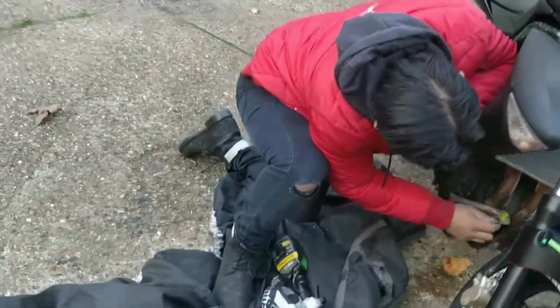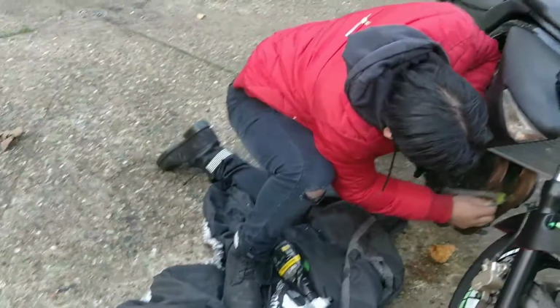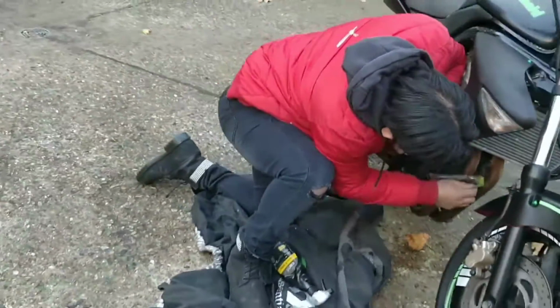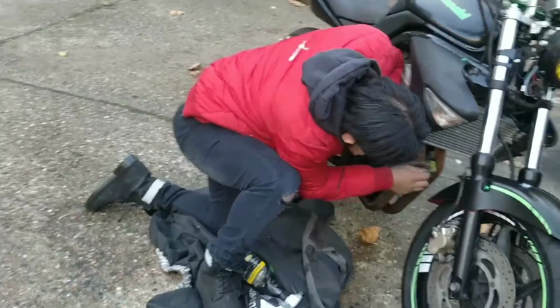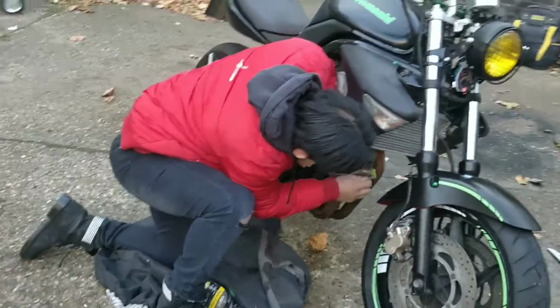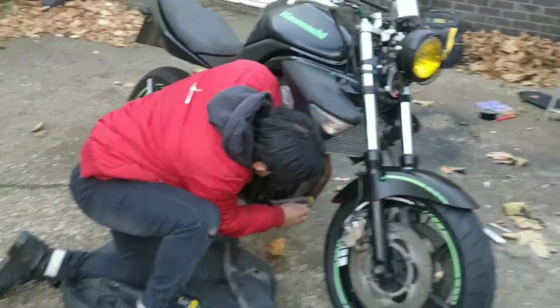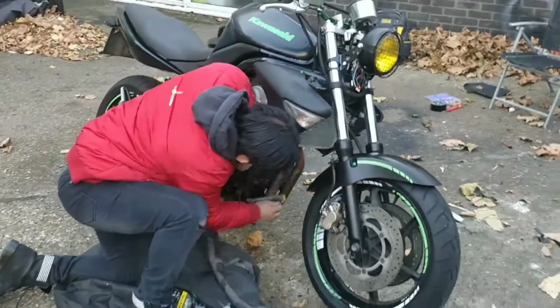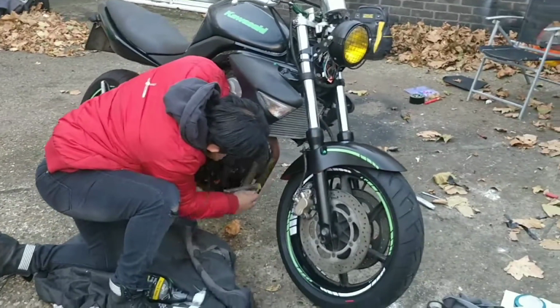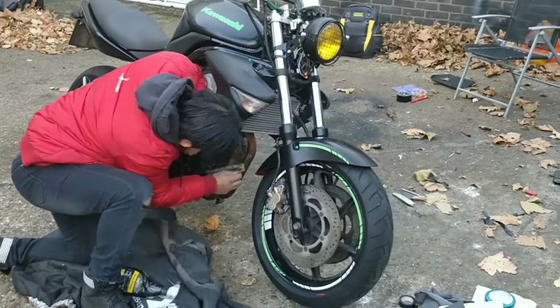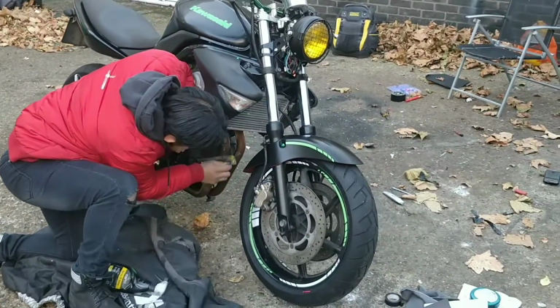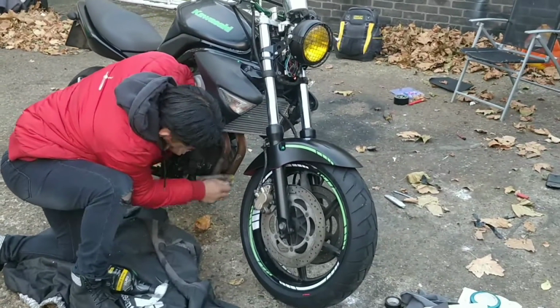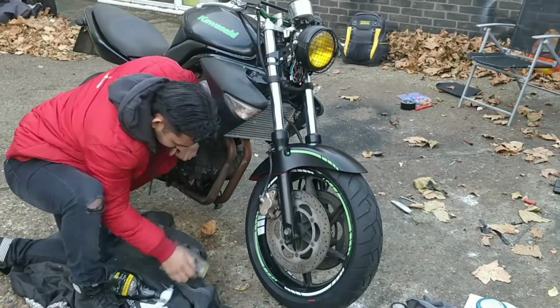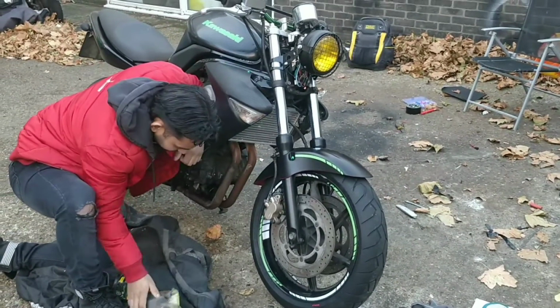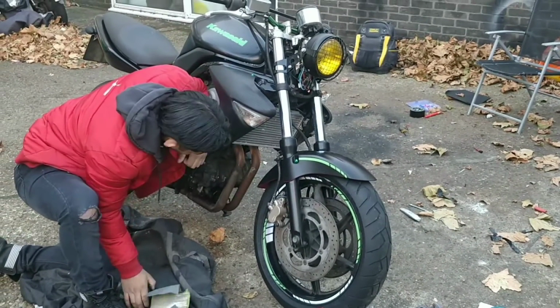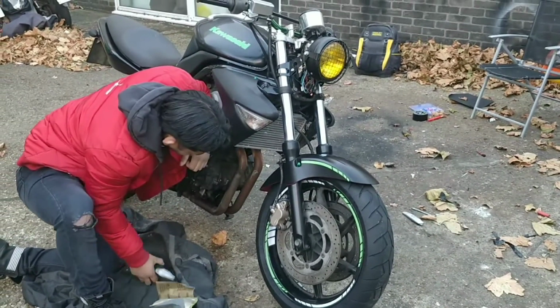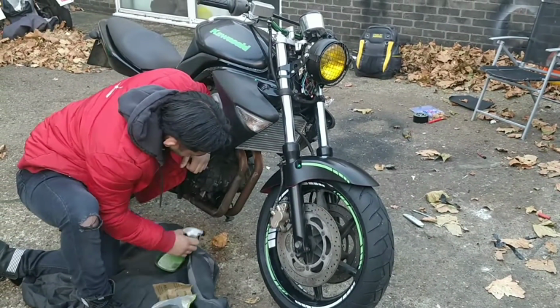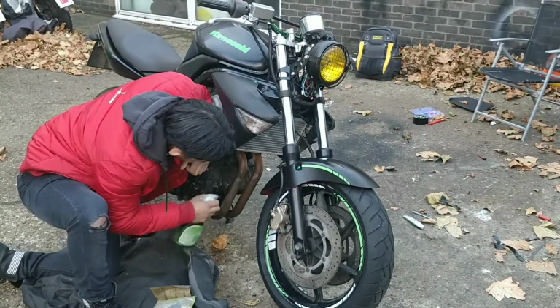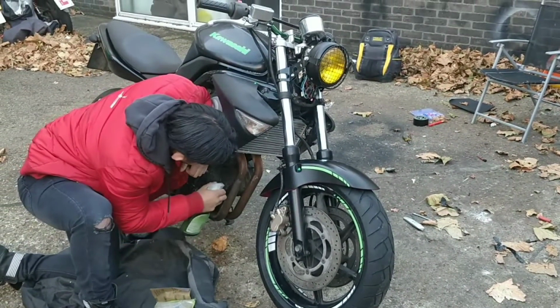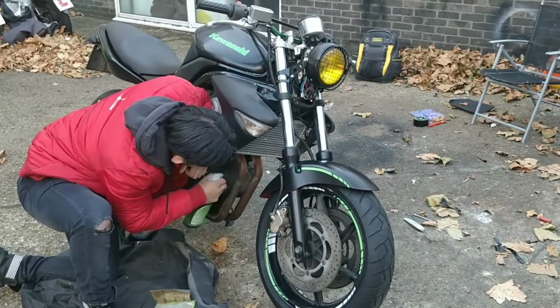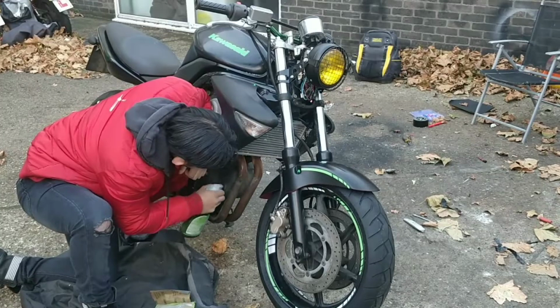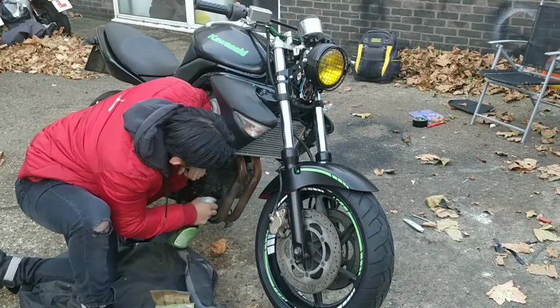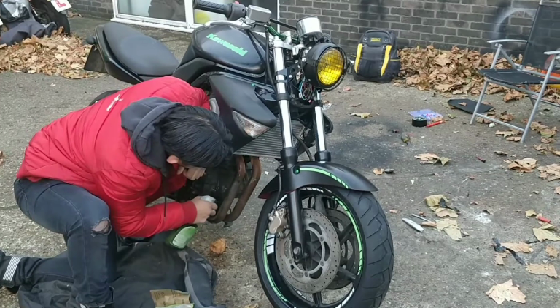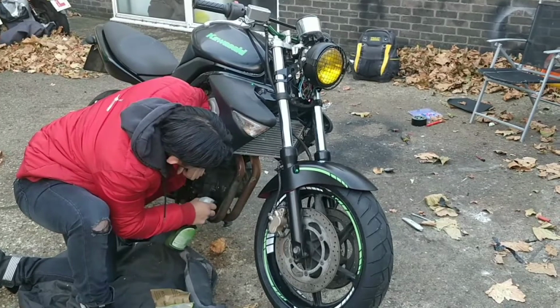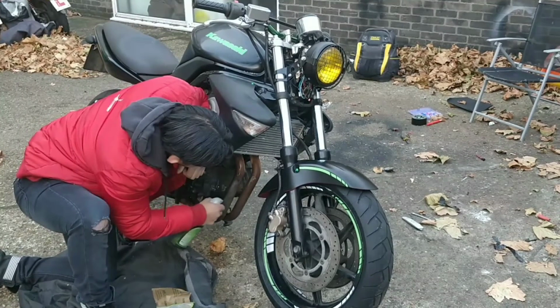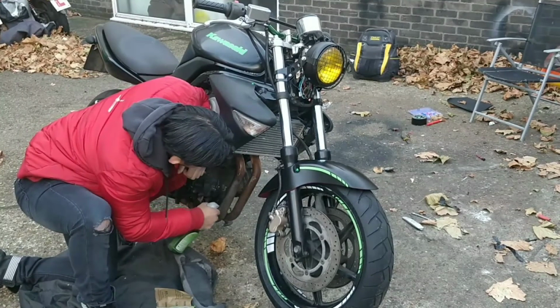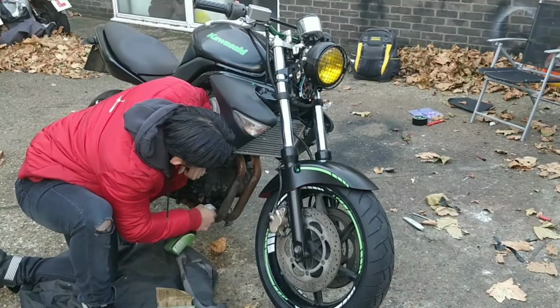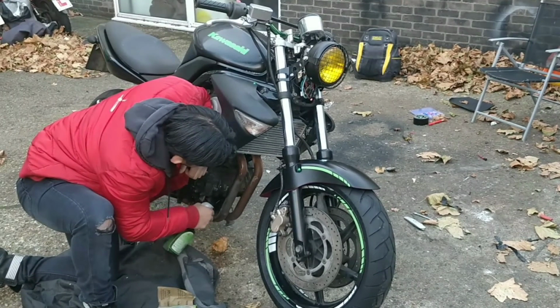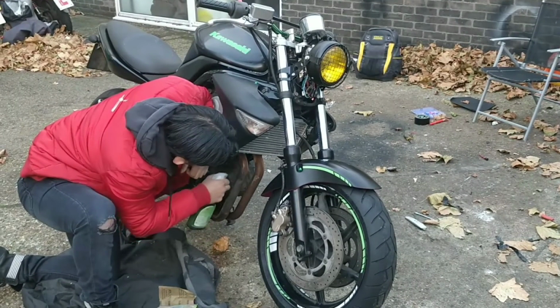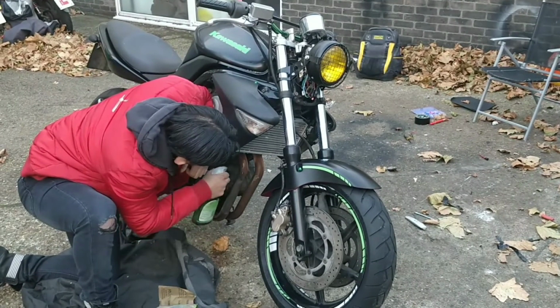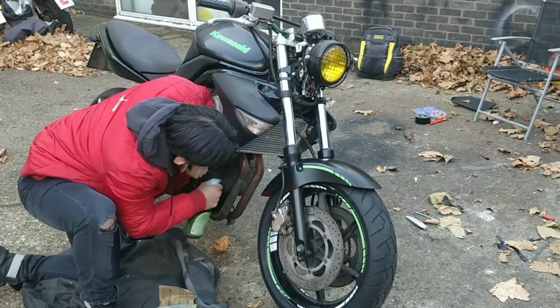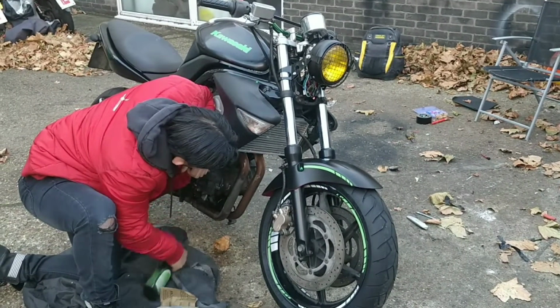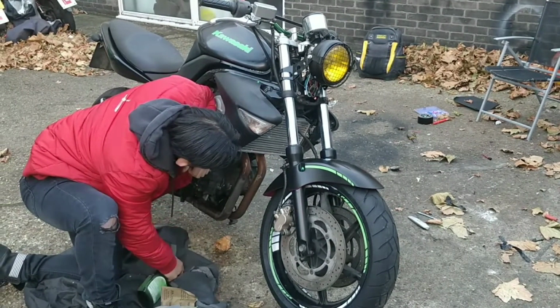I'll get some Mothers on that and see what they kind of look like, but I don't think it's the right type of metal. It's not stainless, so it's not going to polish up nice.